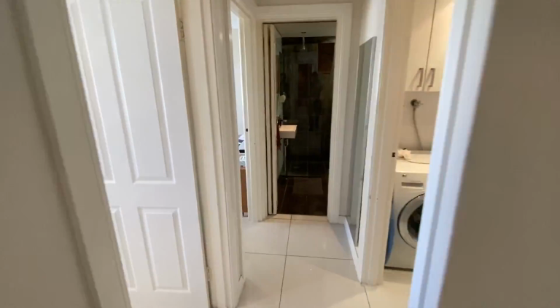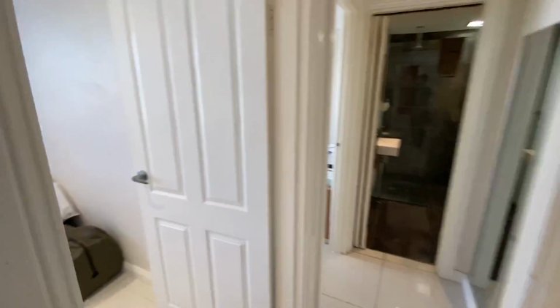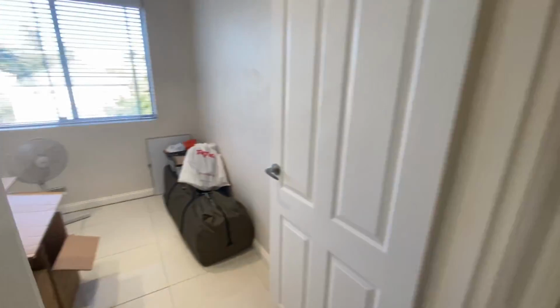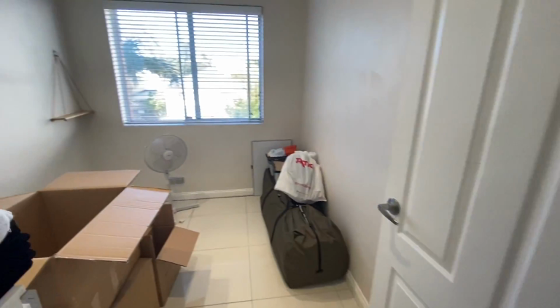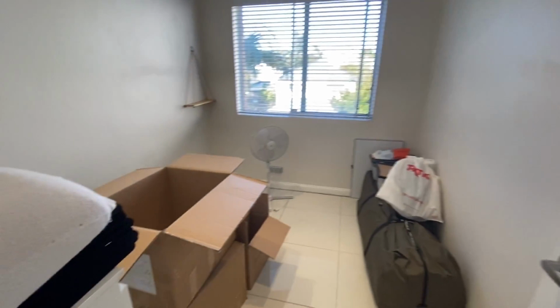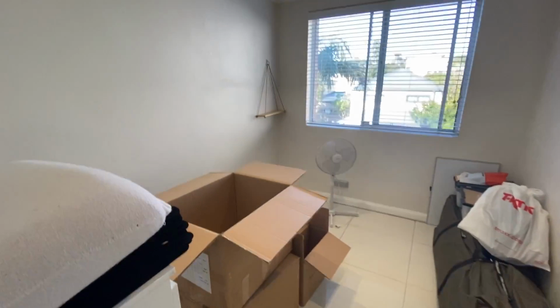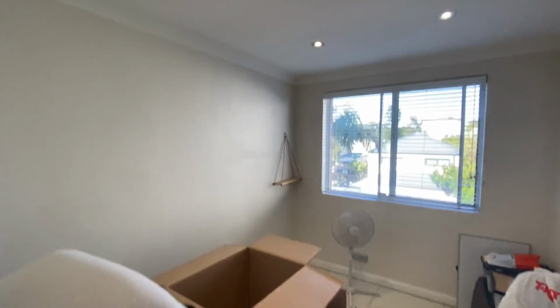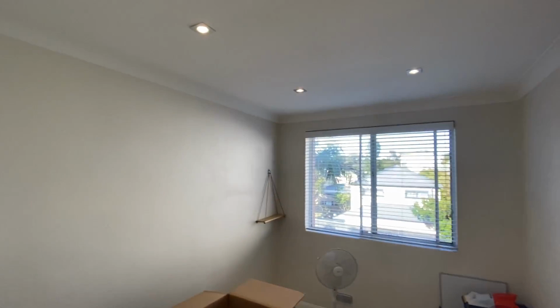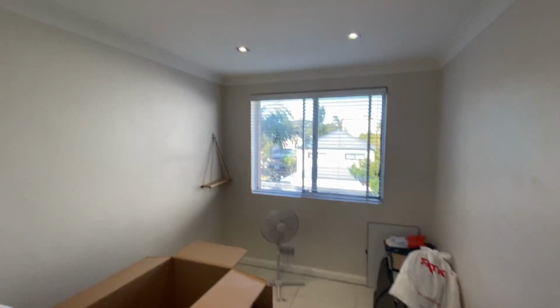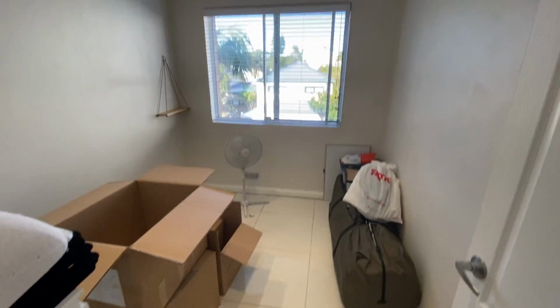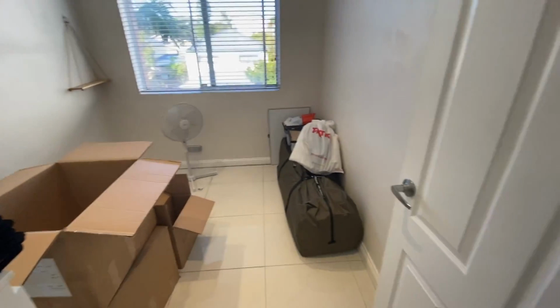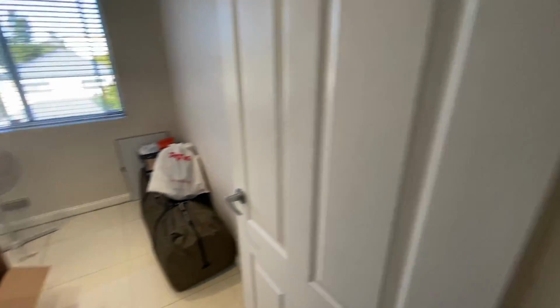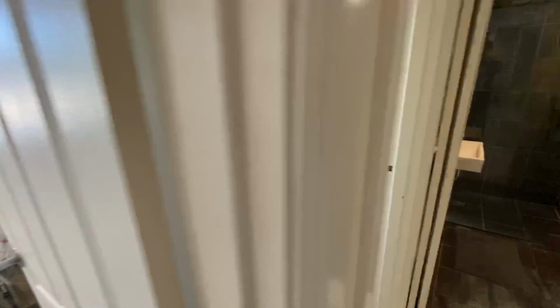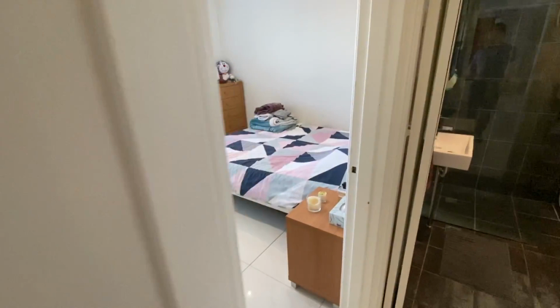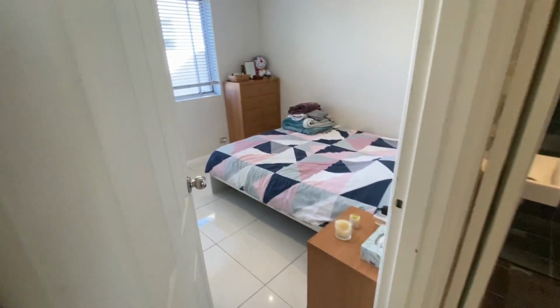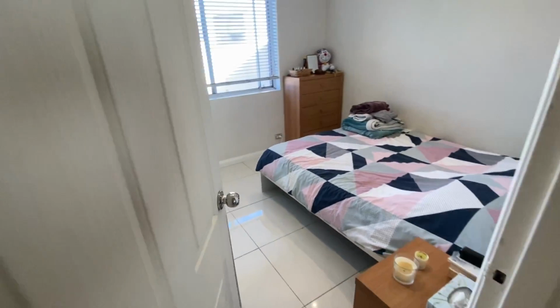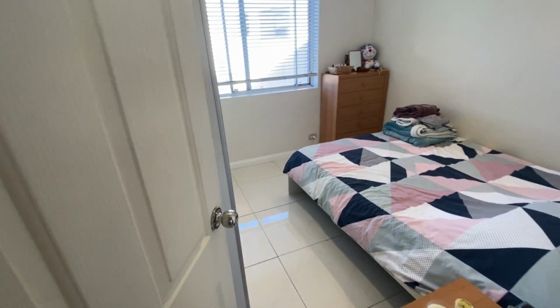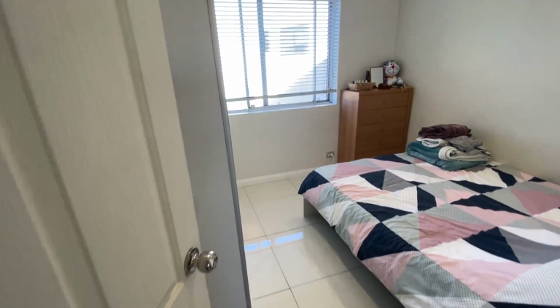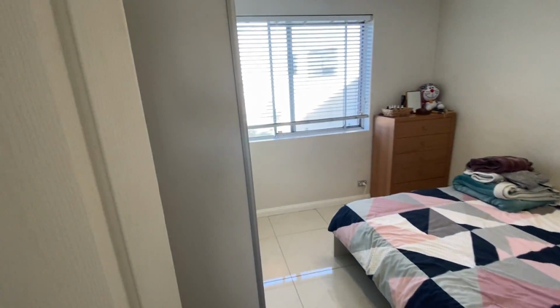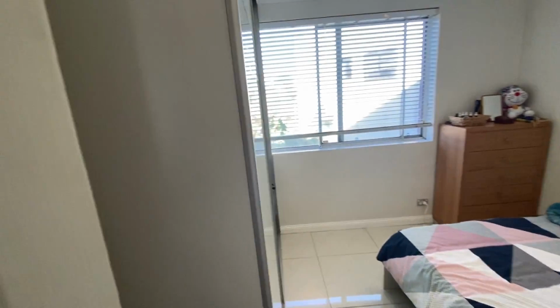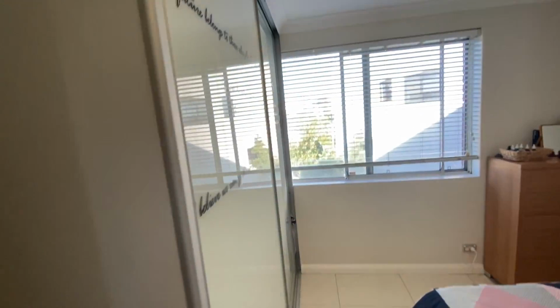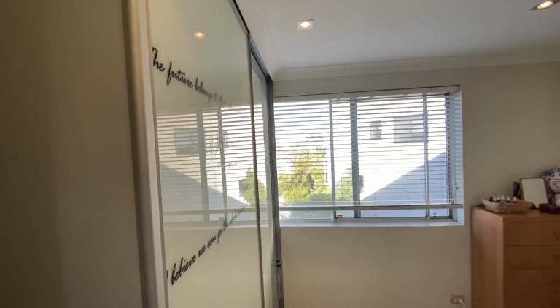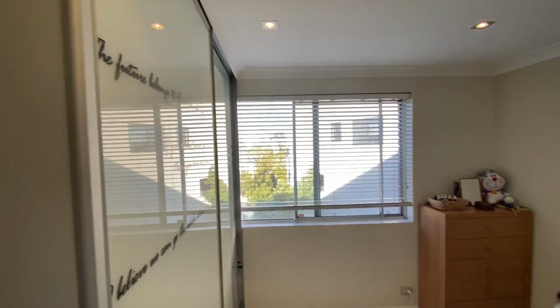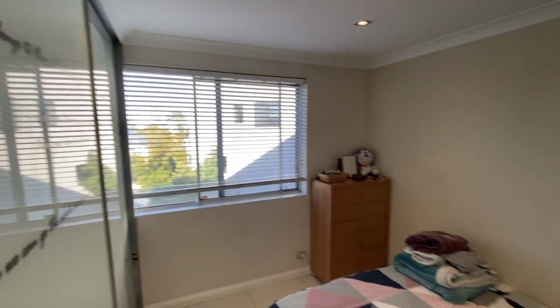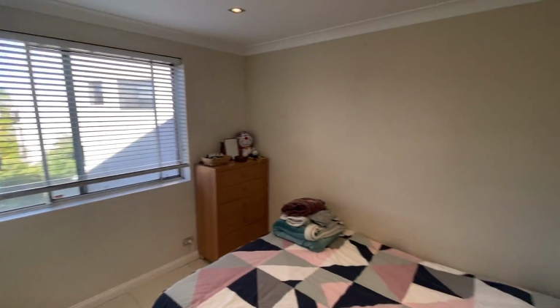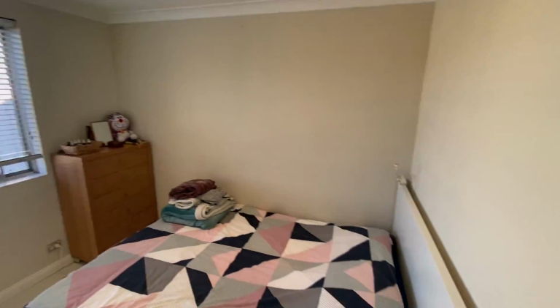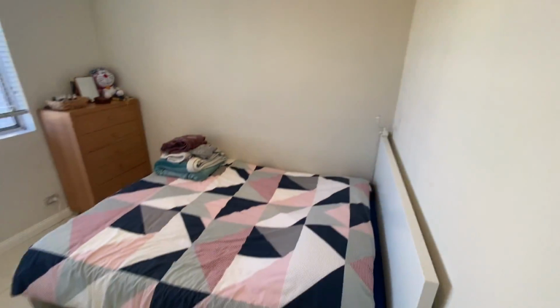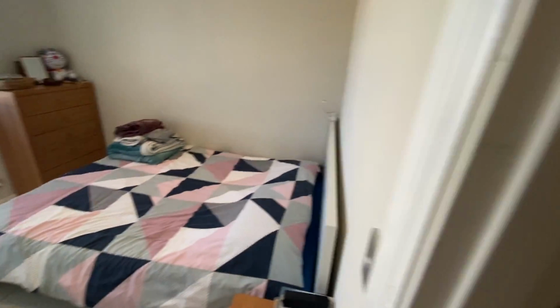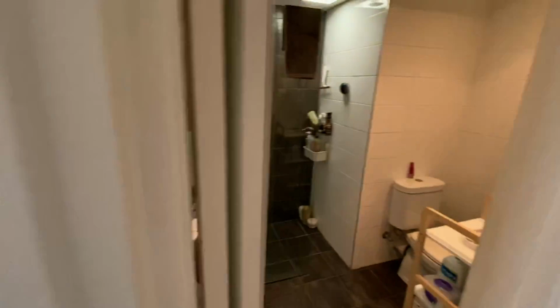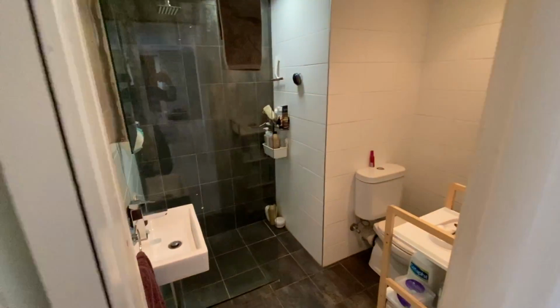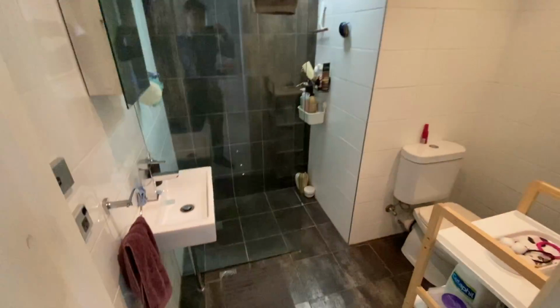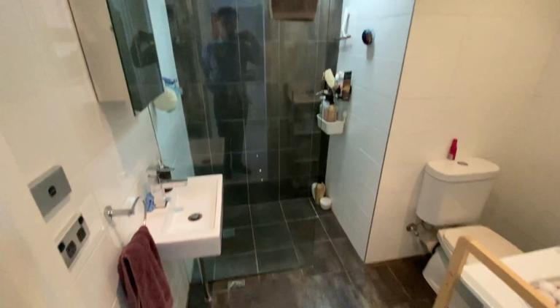Walking down on the left is one of the first bedrooms, second bedroom — it's got a built-in wardrobe and bathroom.